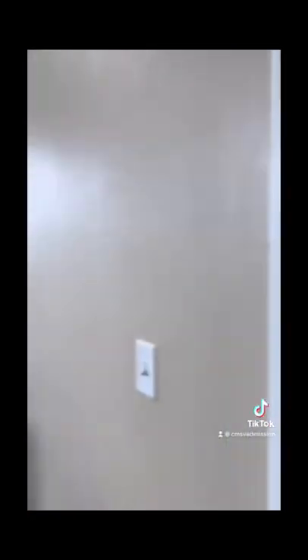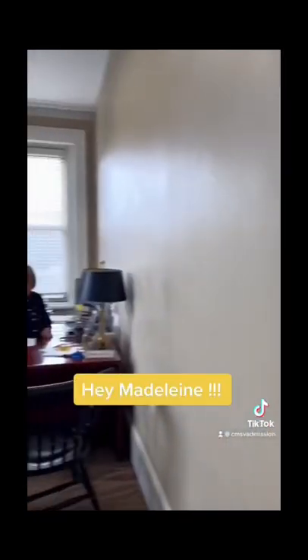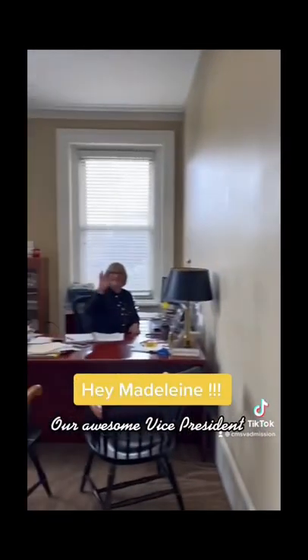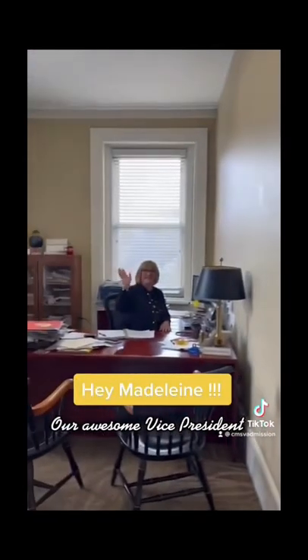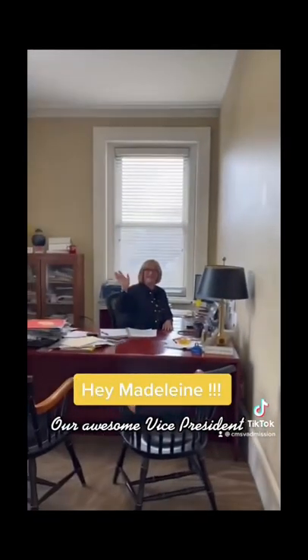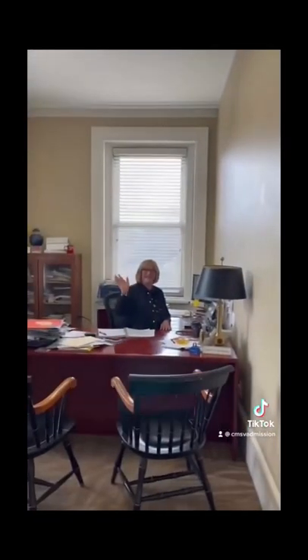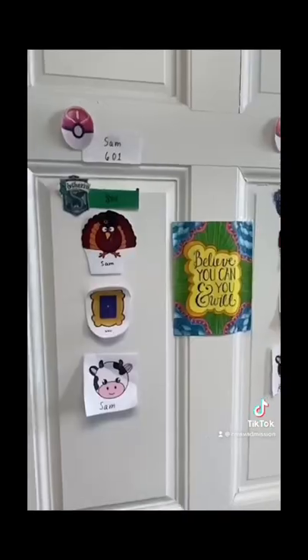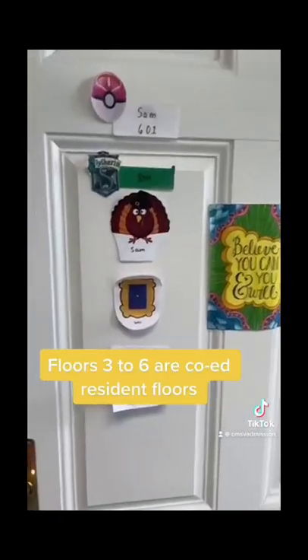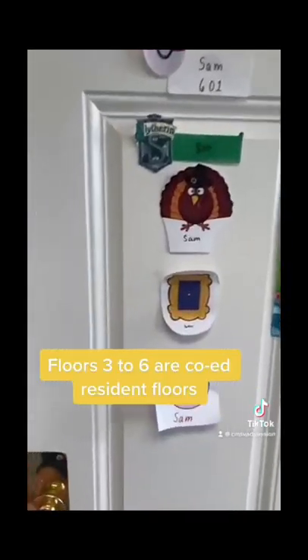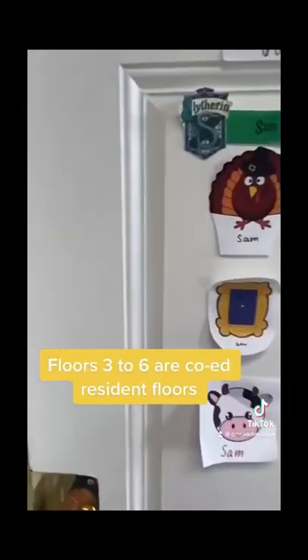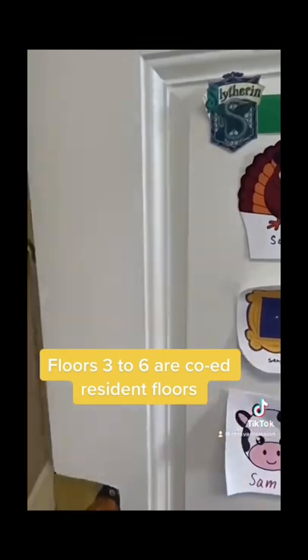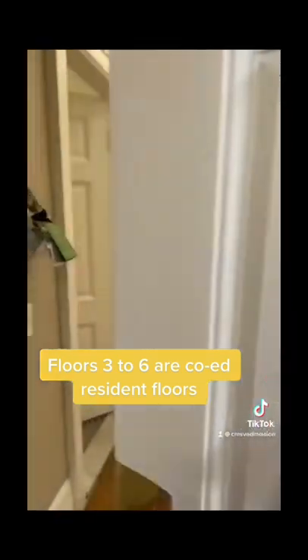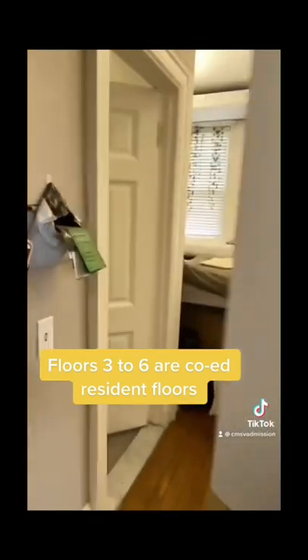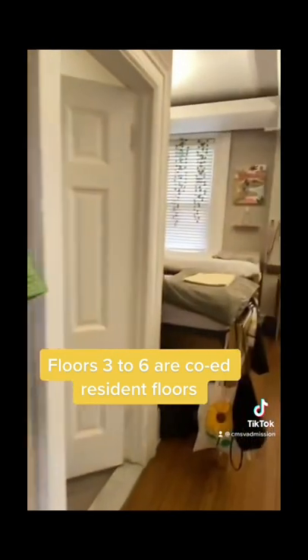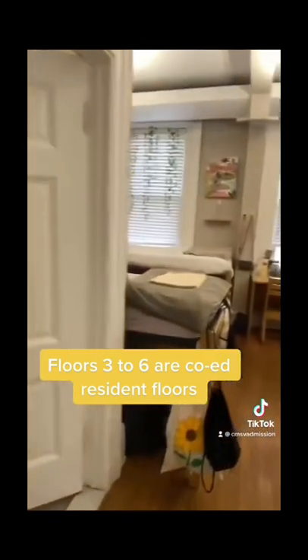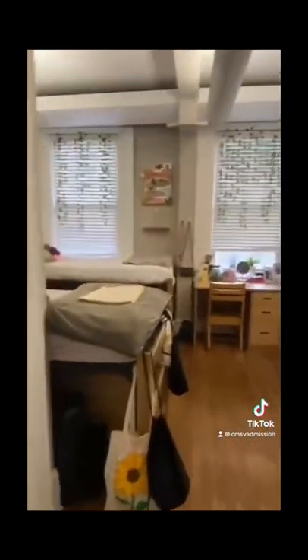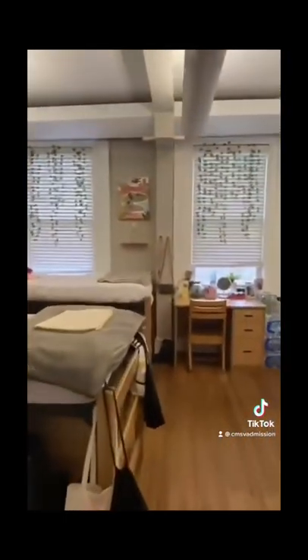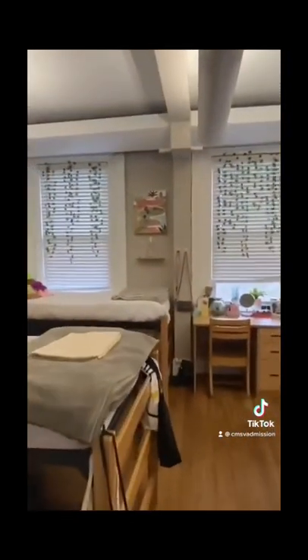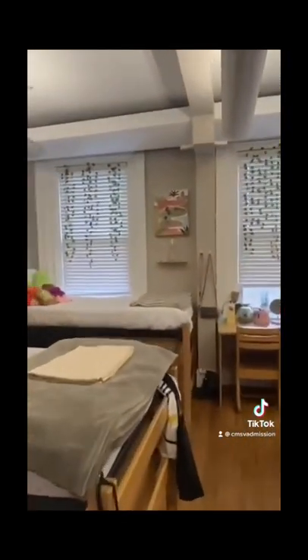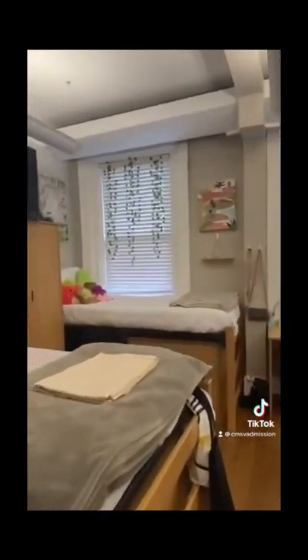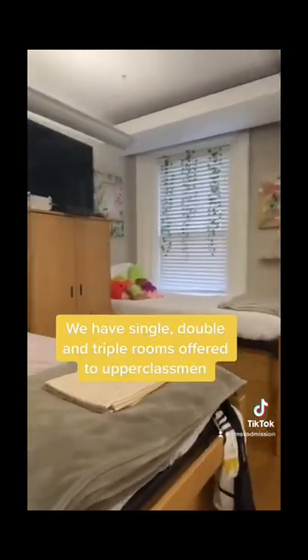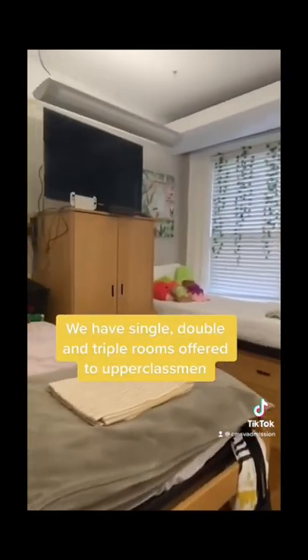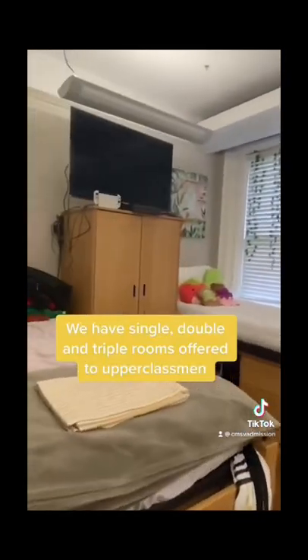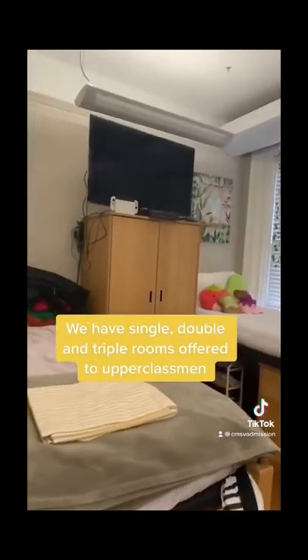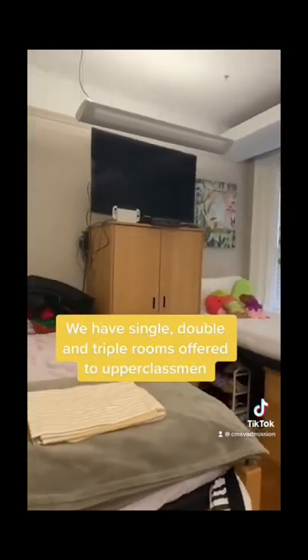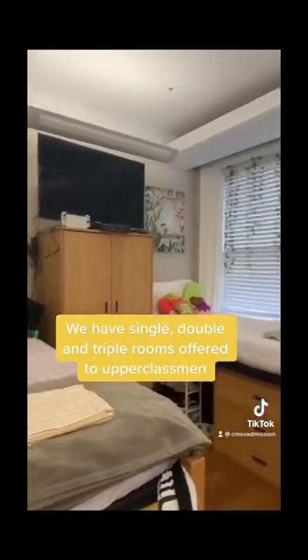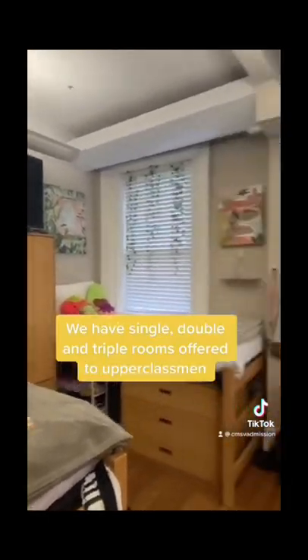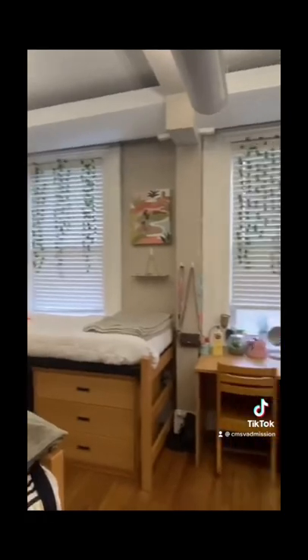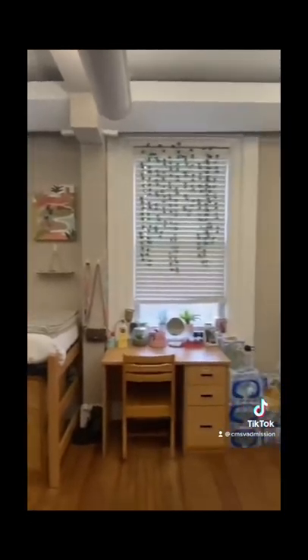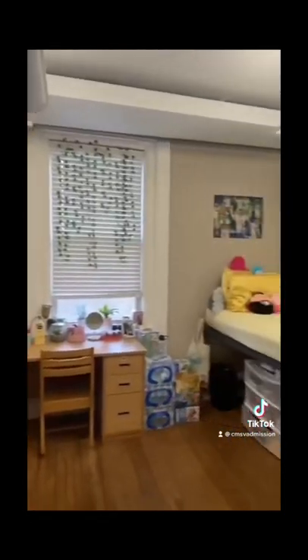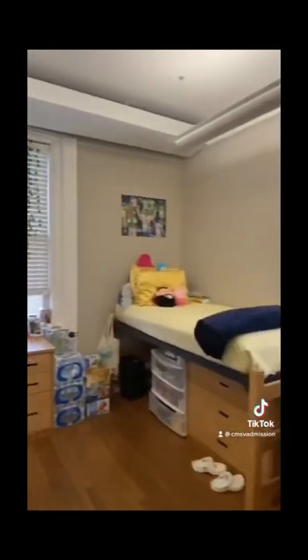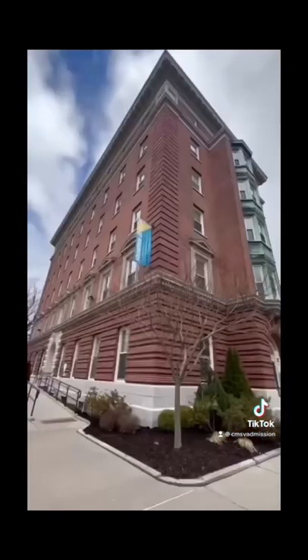Hey Madeleine! Floors 3 to 6 are co-ed resident floors. We have single, double, and triple rooms offered to upperclassmen.